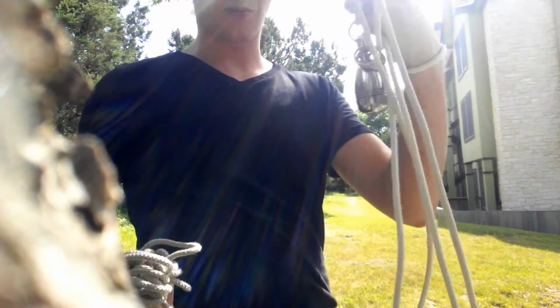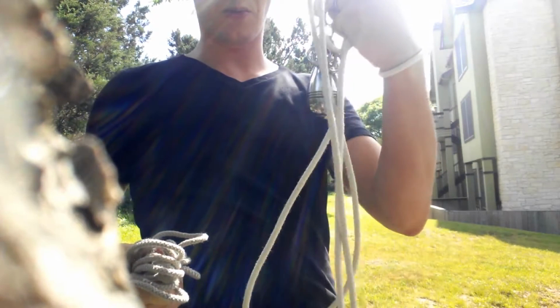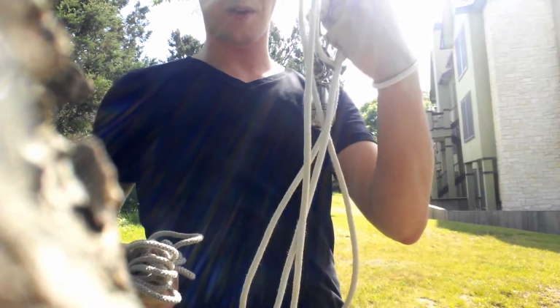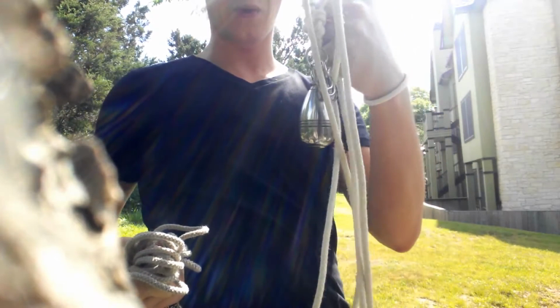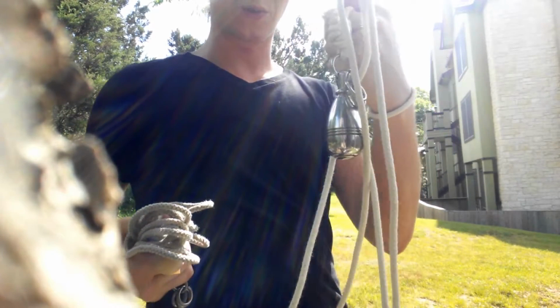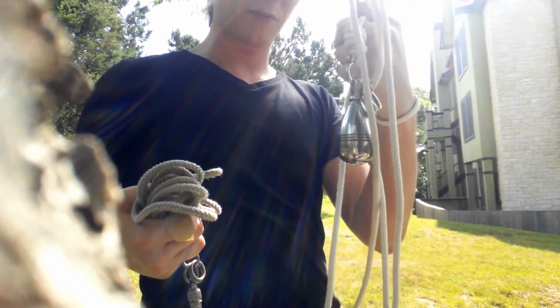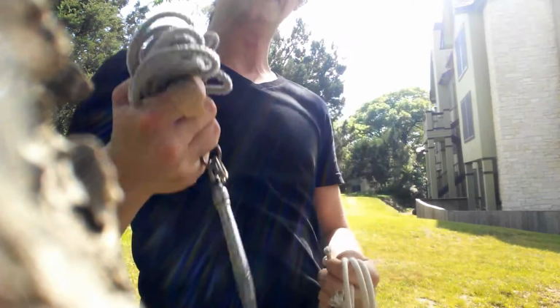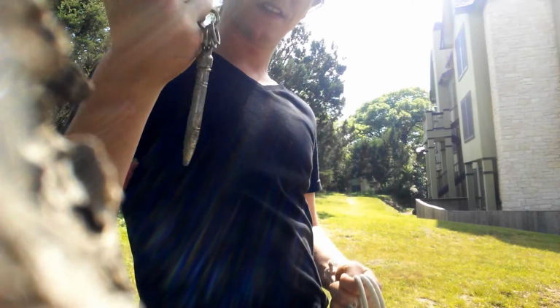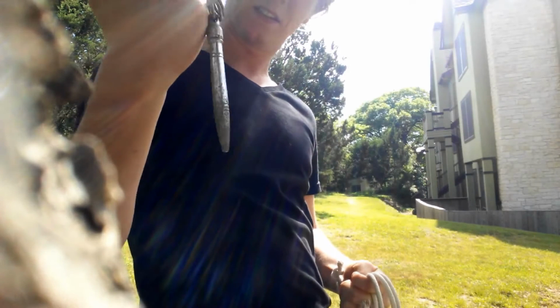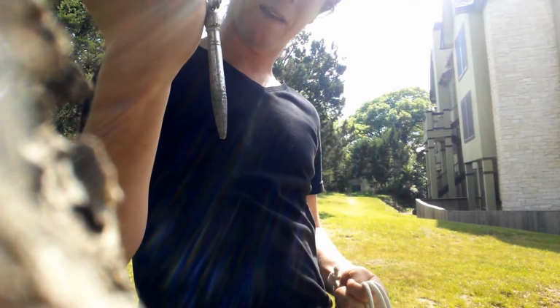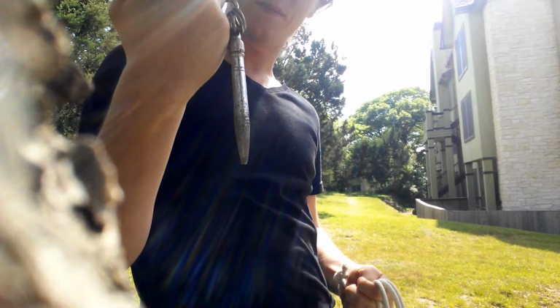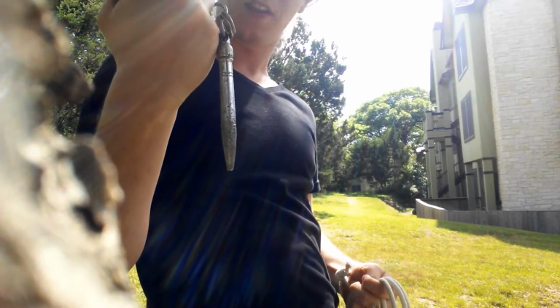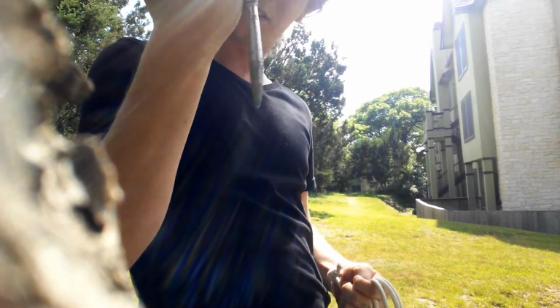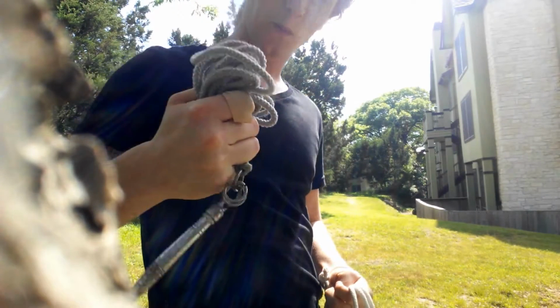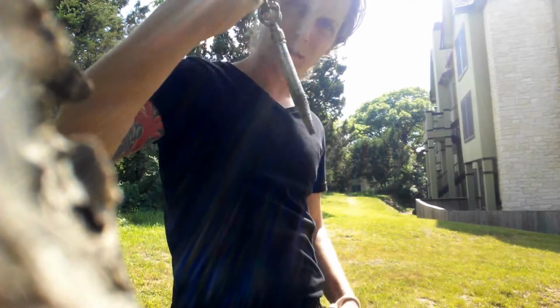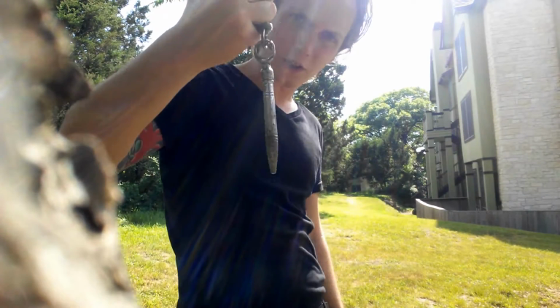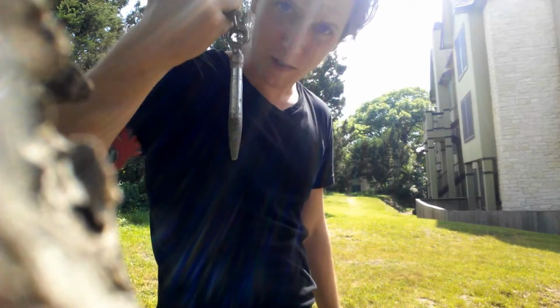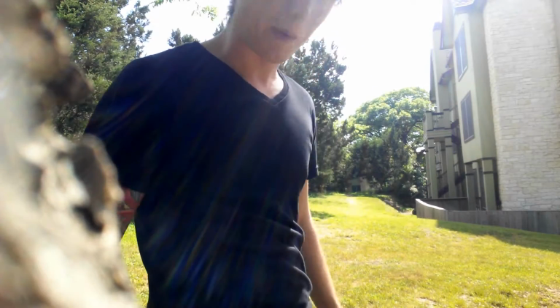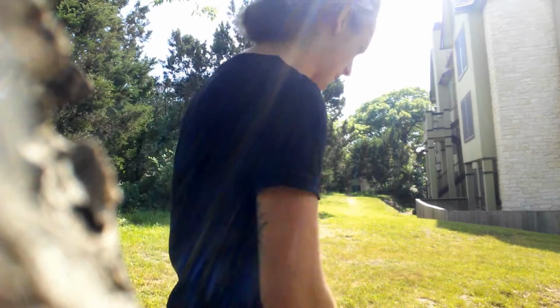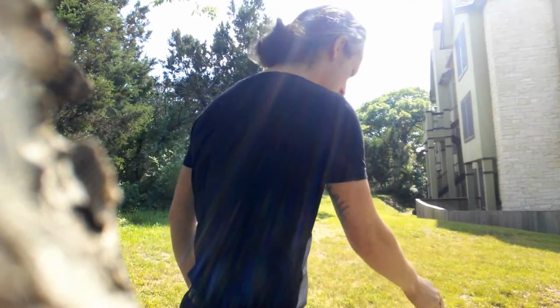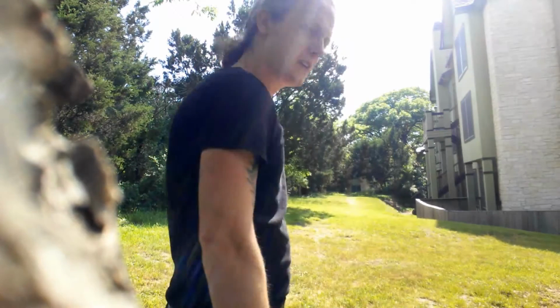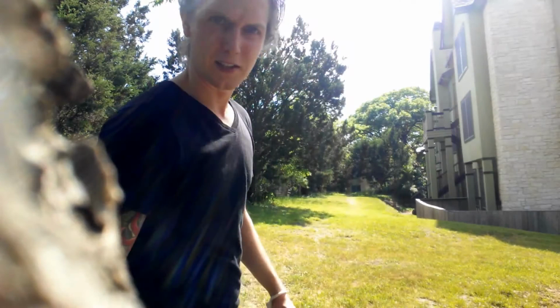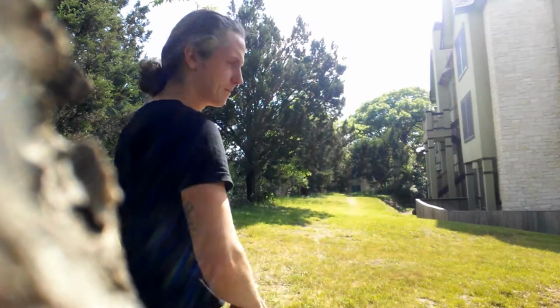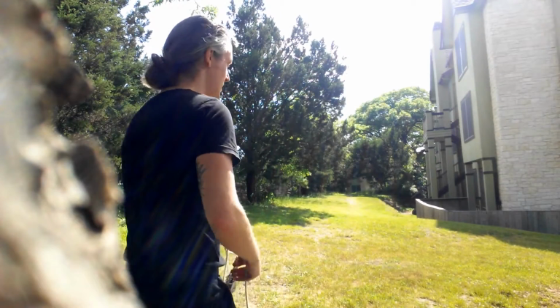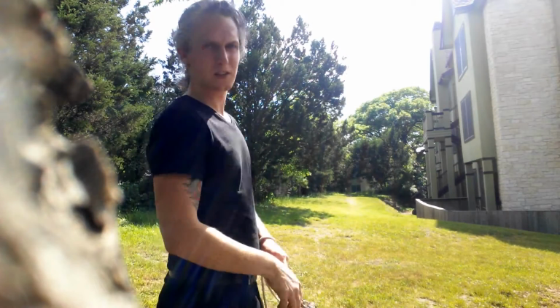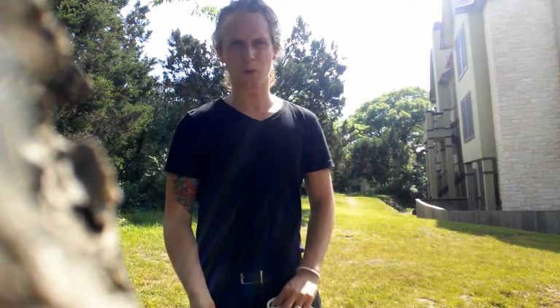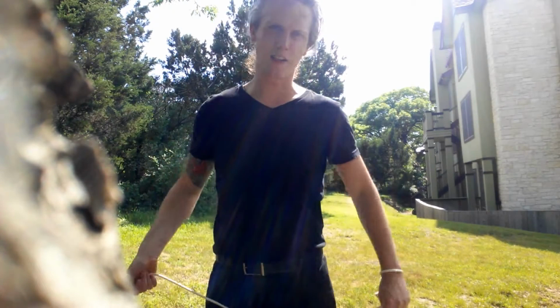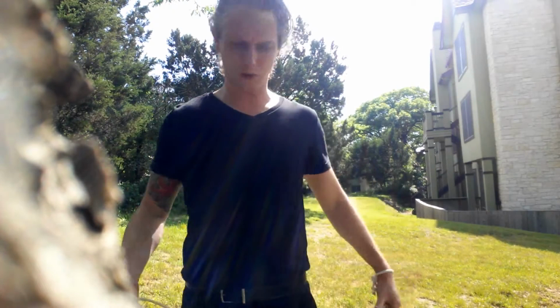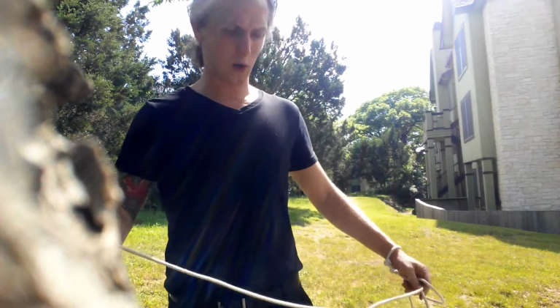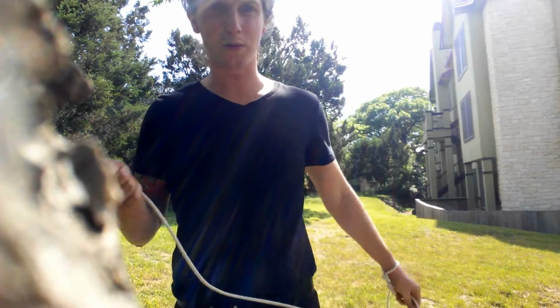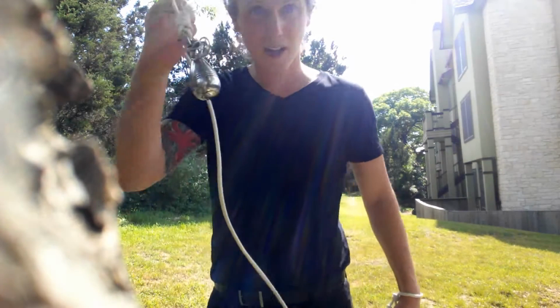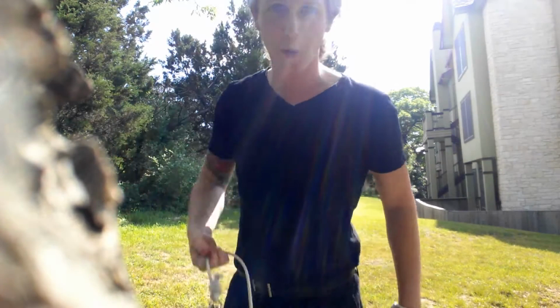This is 1.1 pounds roughly. This is nothing — this is one metric who-gives-a-fuck by comparison. Check this out. You can listen to my grunting as I'm trying to hurl this brick on a rope.